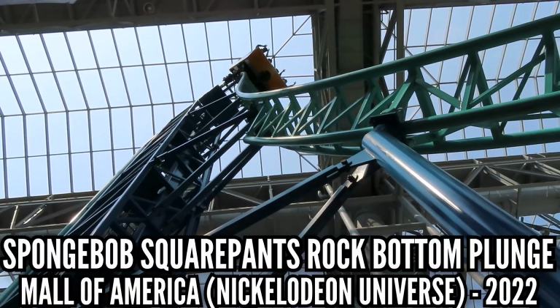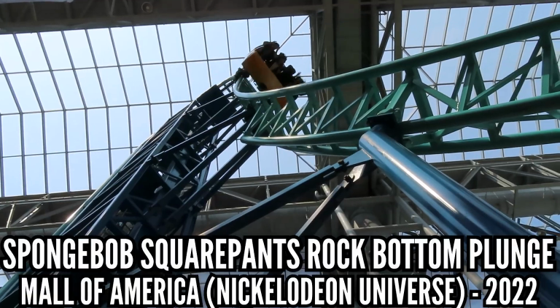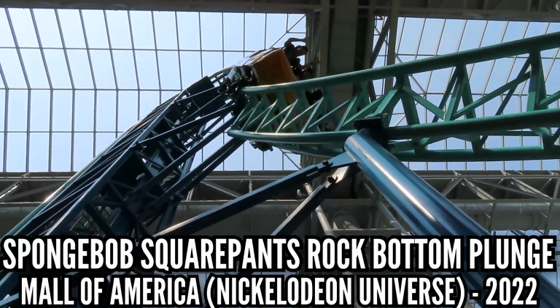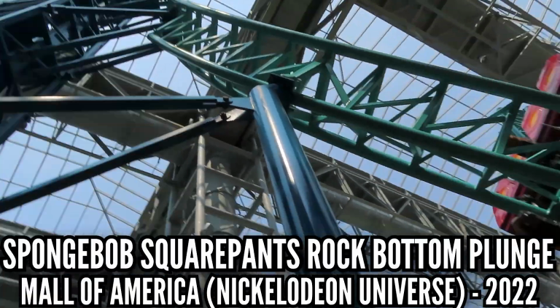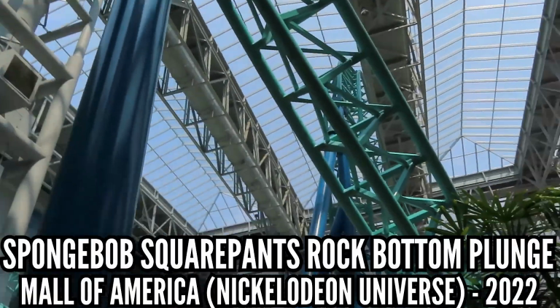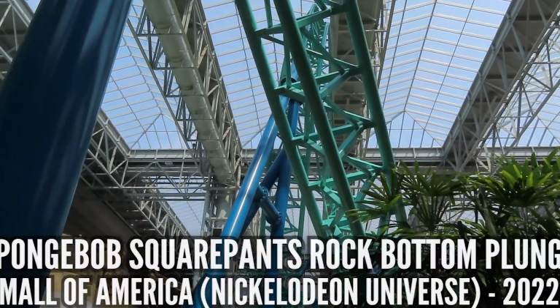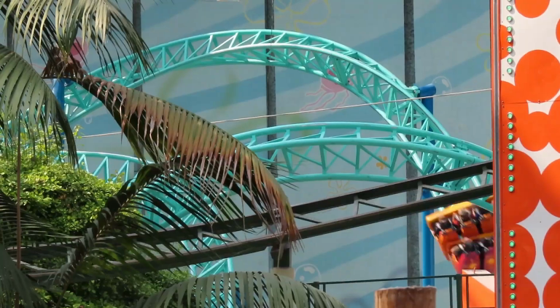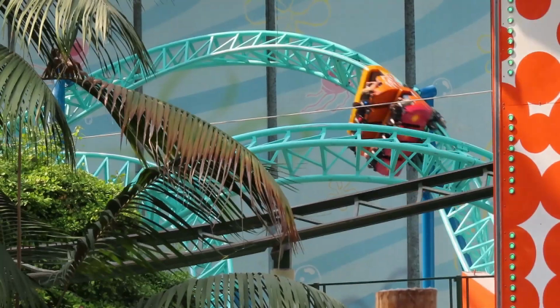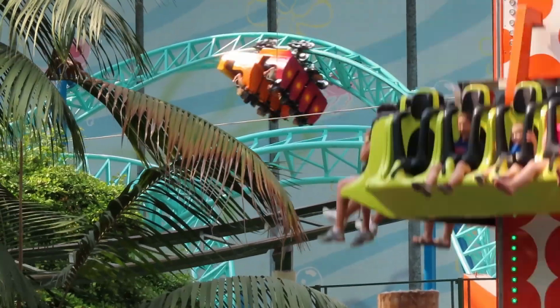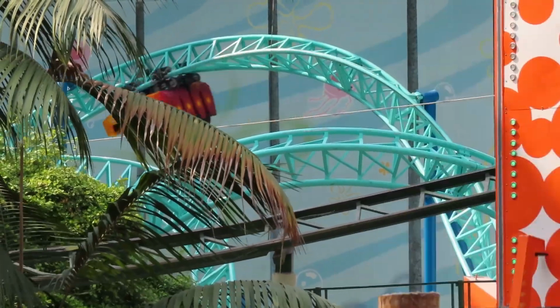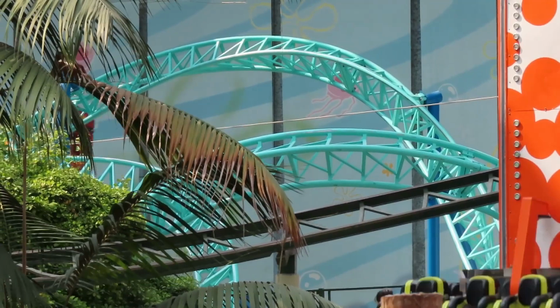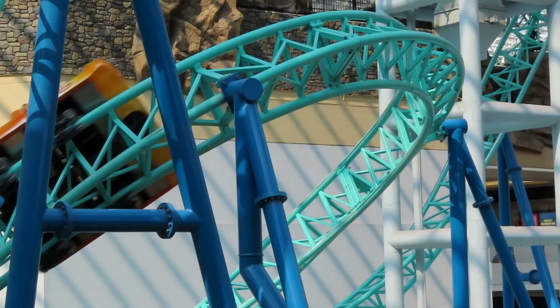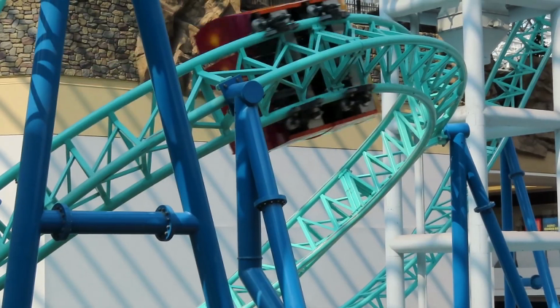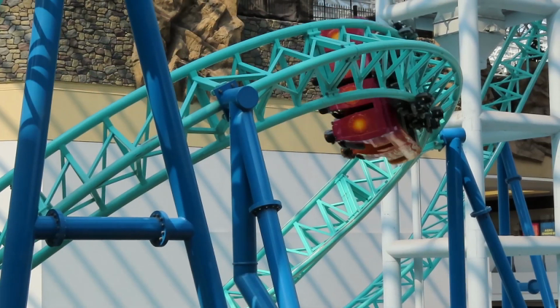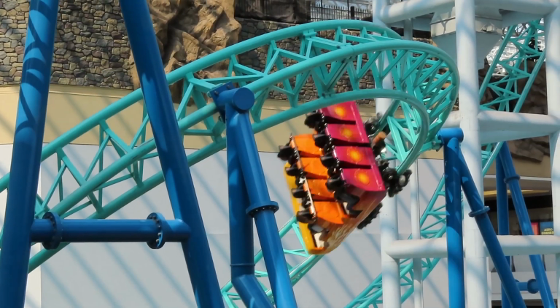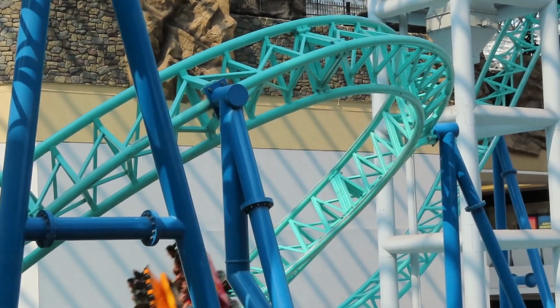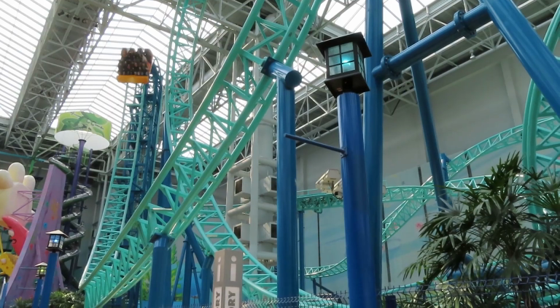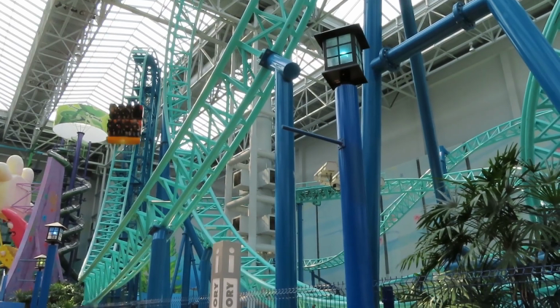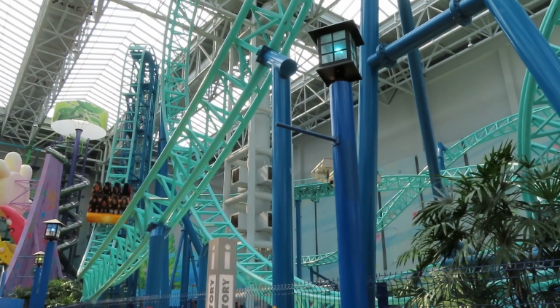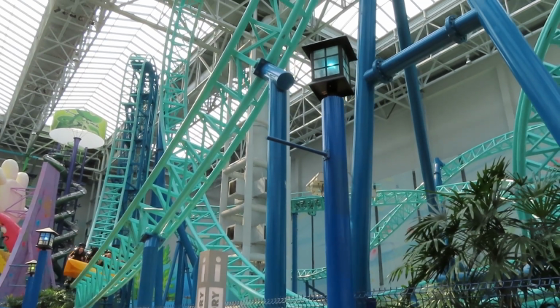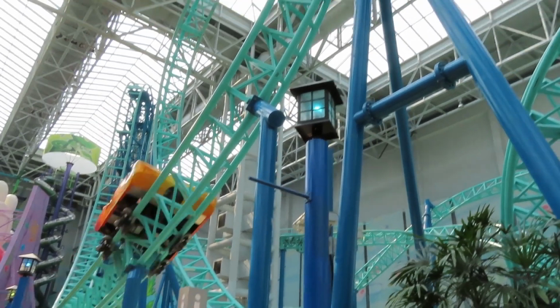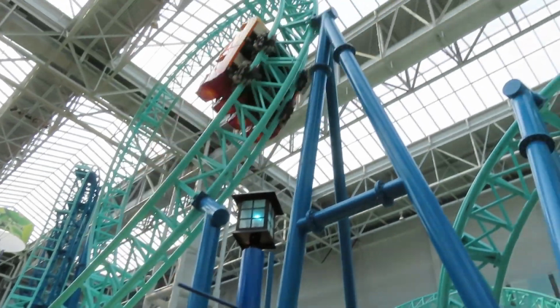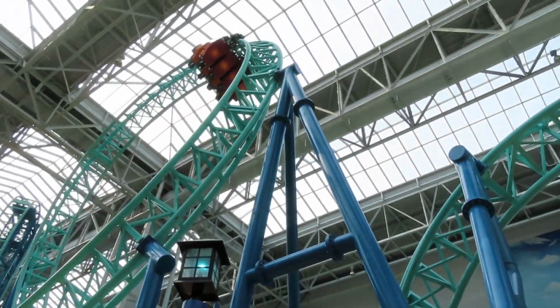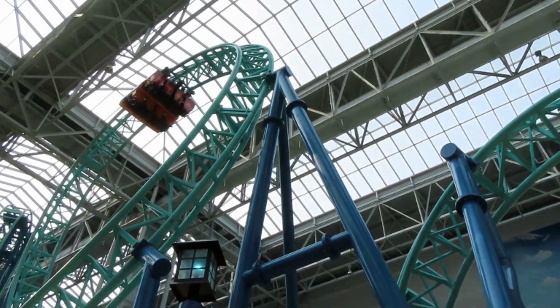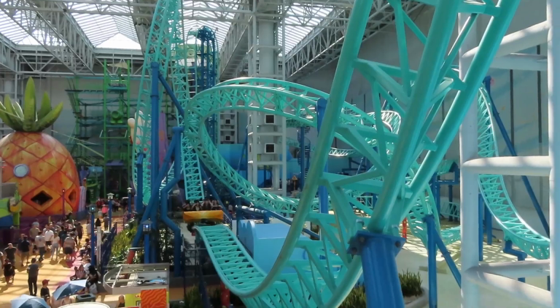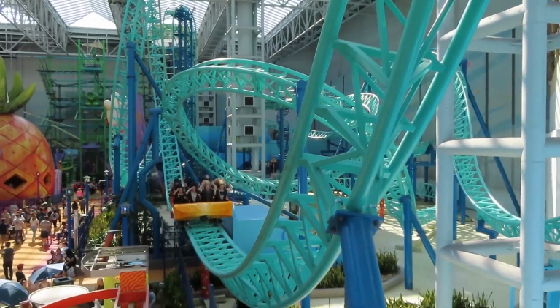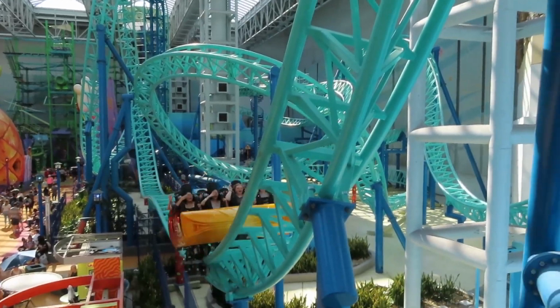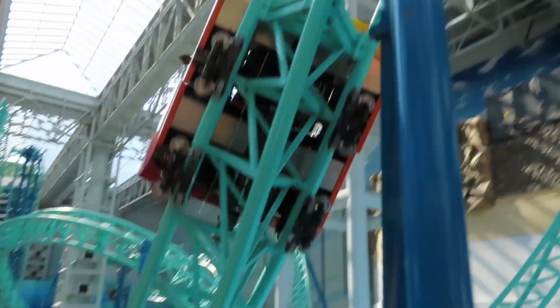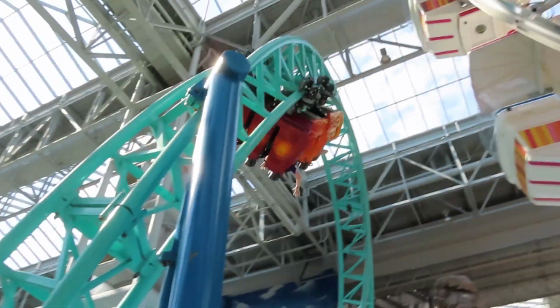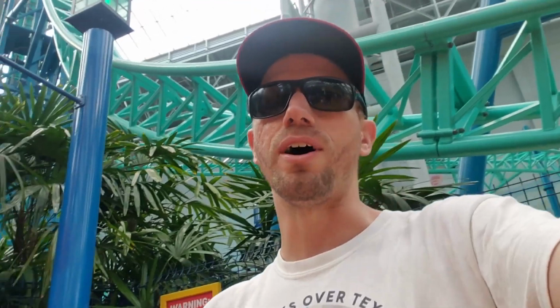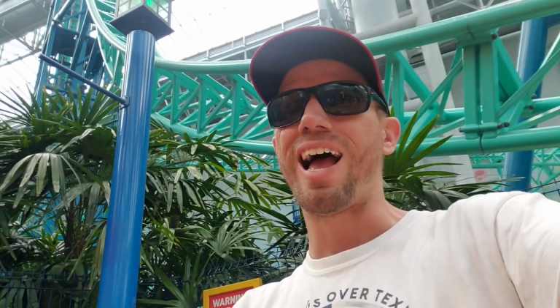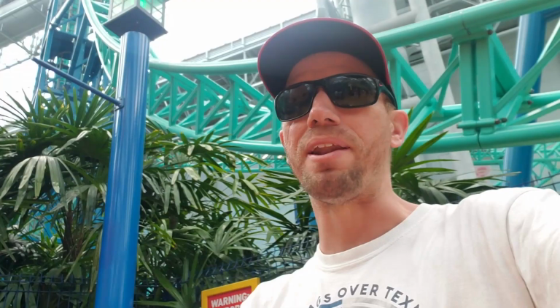SpongeBob SquarePants Rock Bottom Plunge at Mall of America. I rode this three times and I thought it ran very well. I know it doesn't have a great reputation. Then in 2022, I rode it in the front and it was not very pleasant. For some reason, my backseat rides were much better. So I'm tapping out.